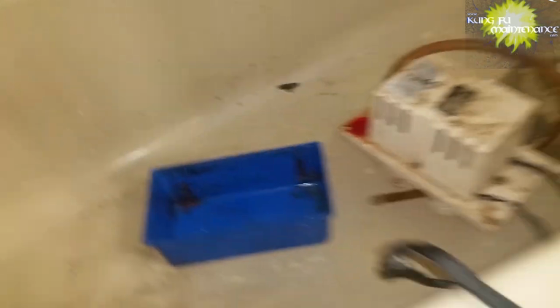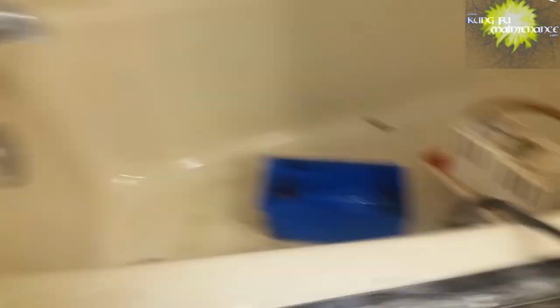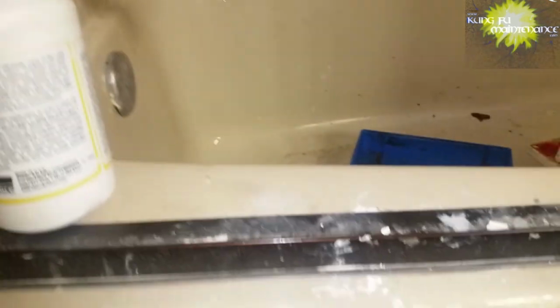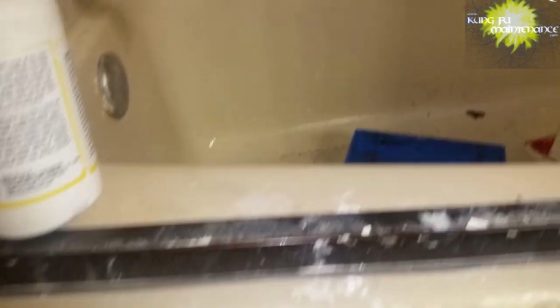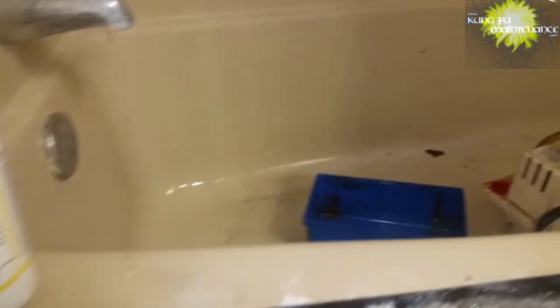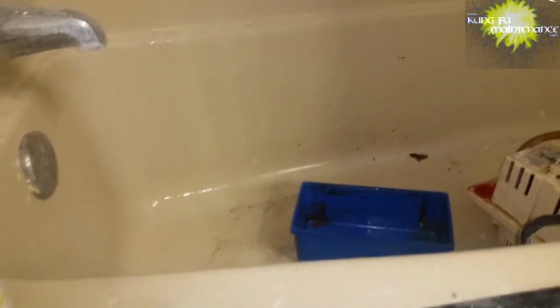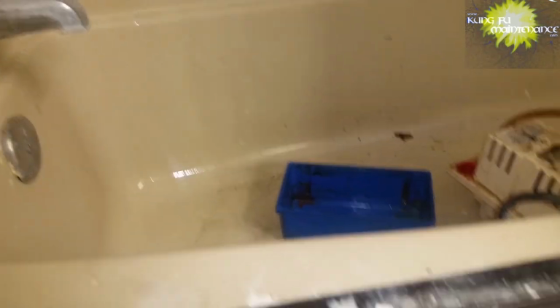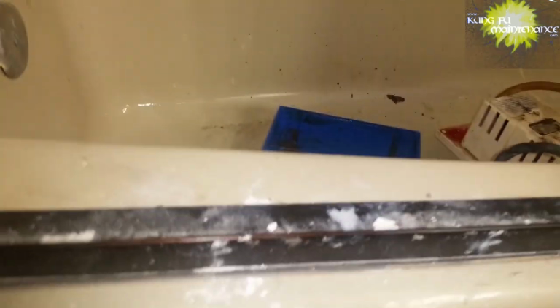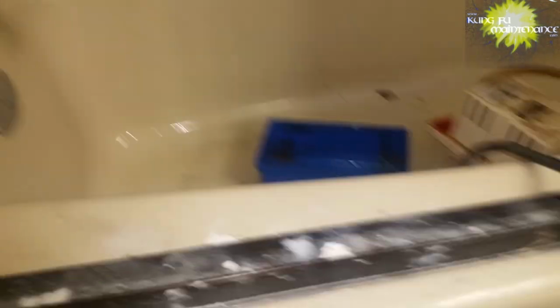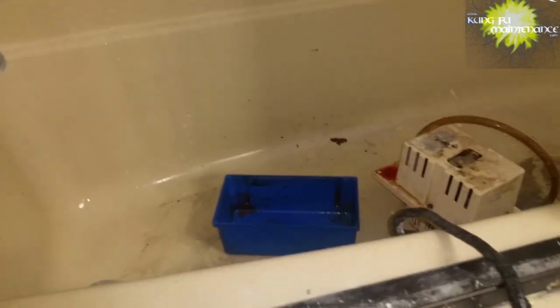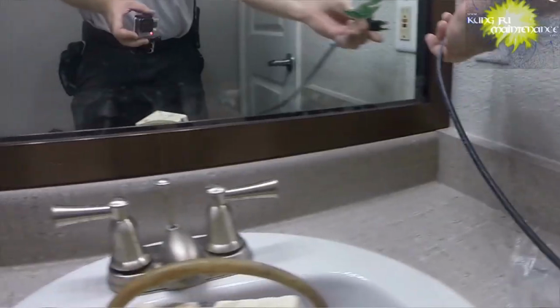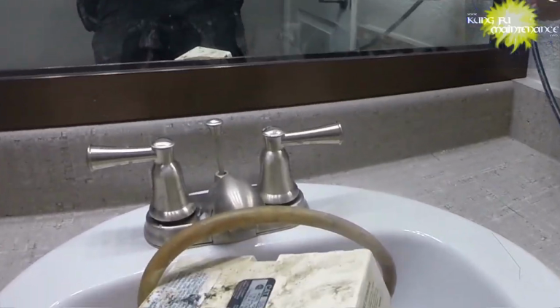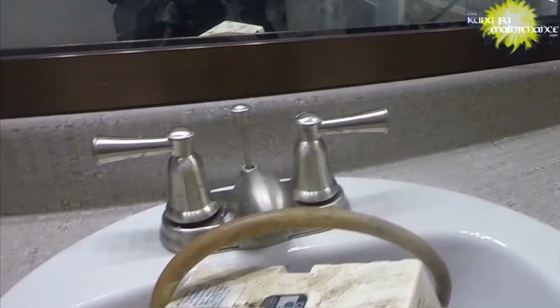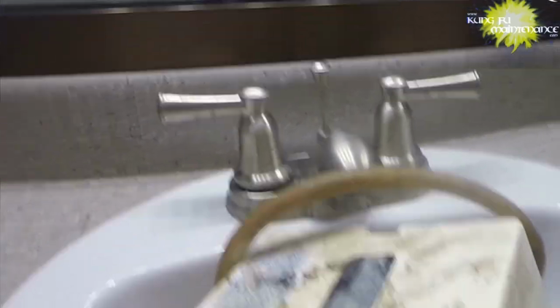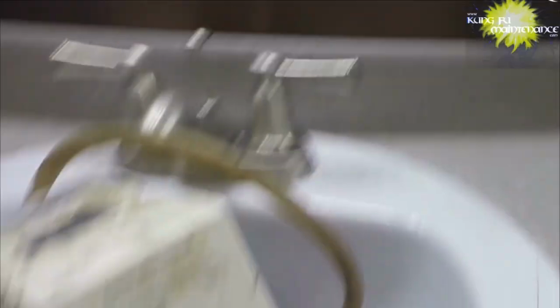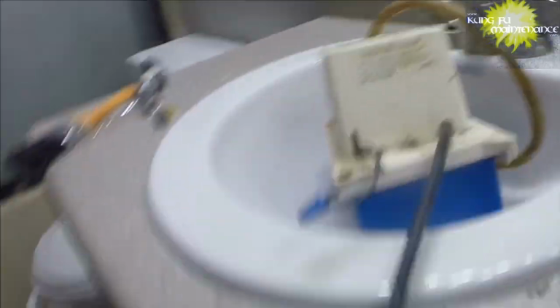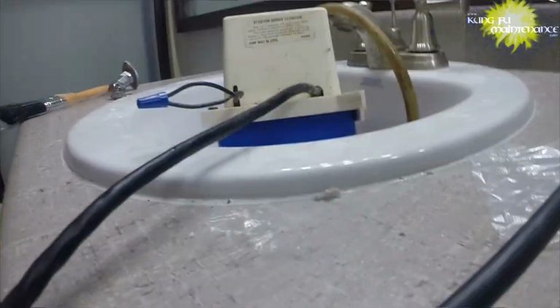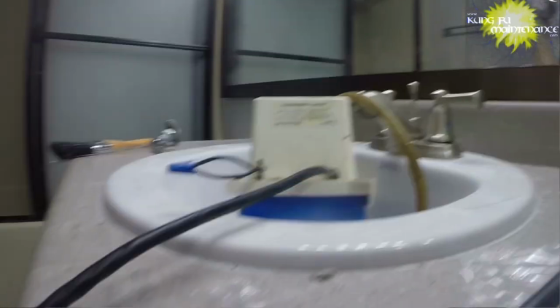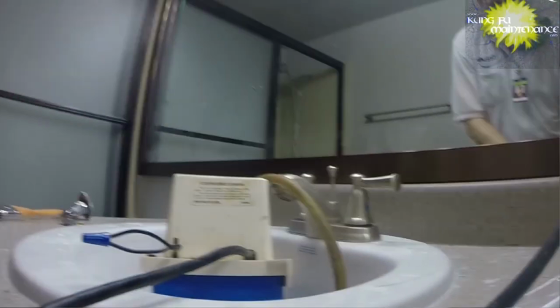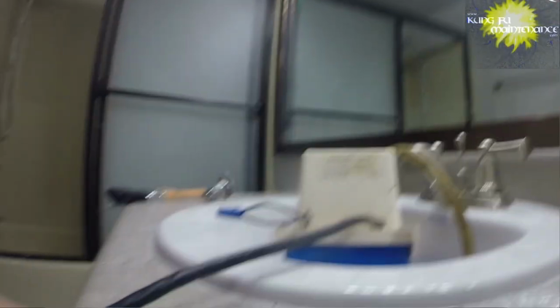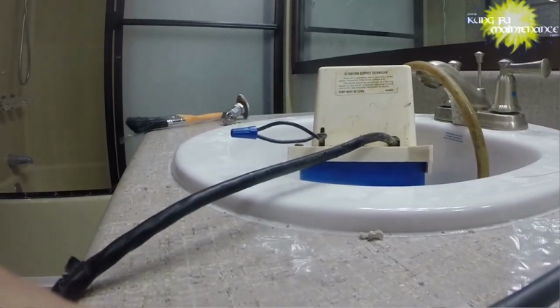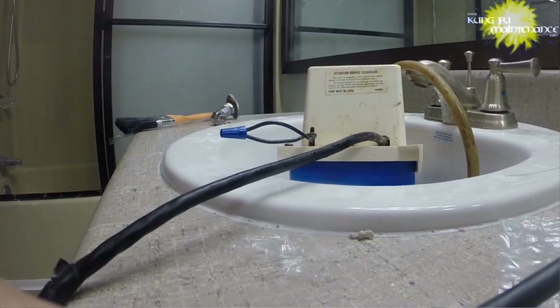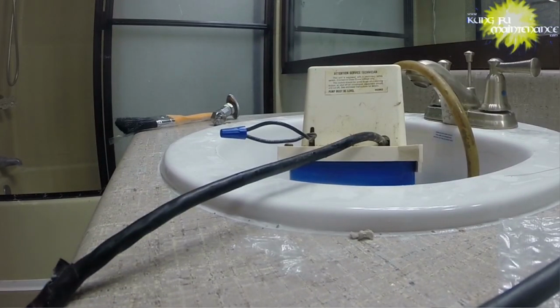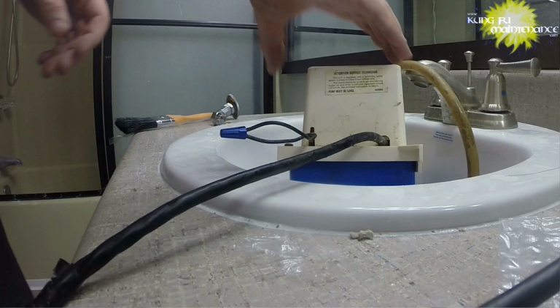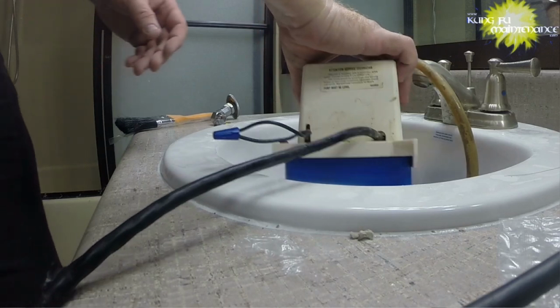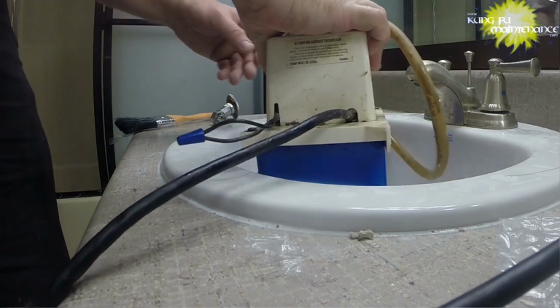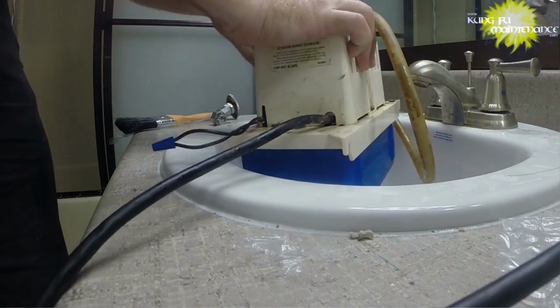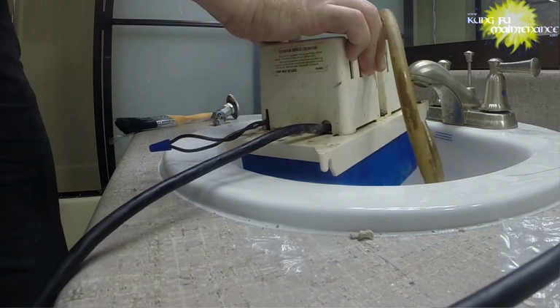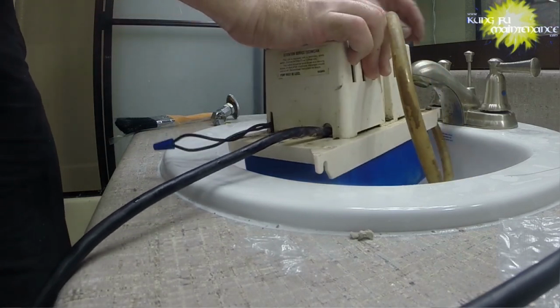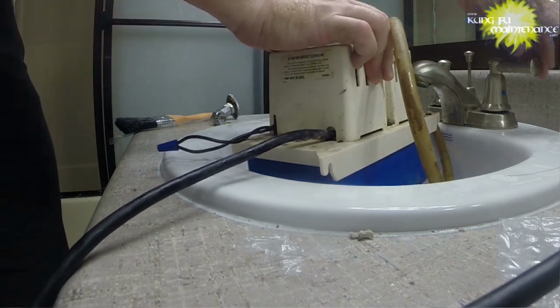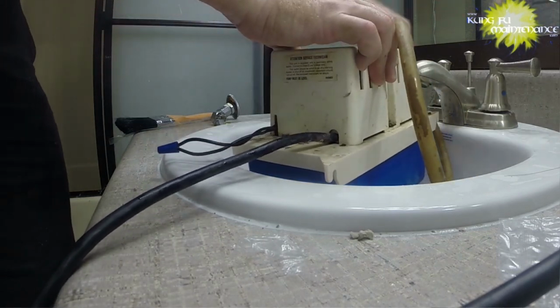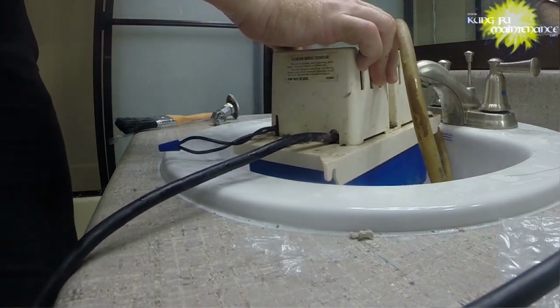I had to tilt all the tablets down to one end so I could make the cover fit — no big deal, but I thought you should know.